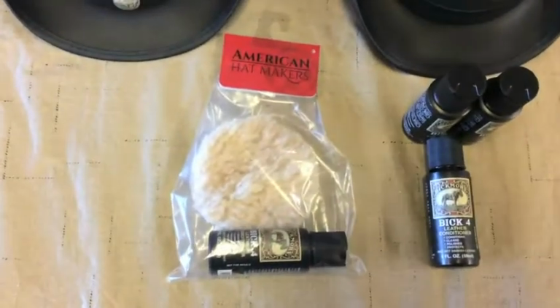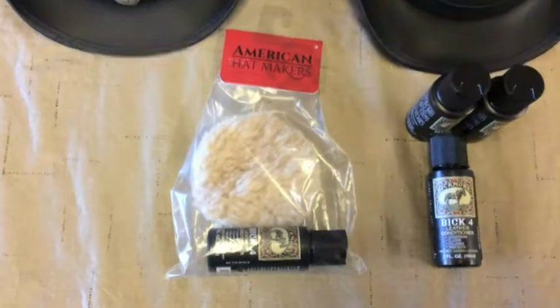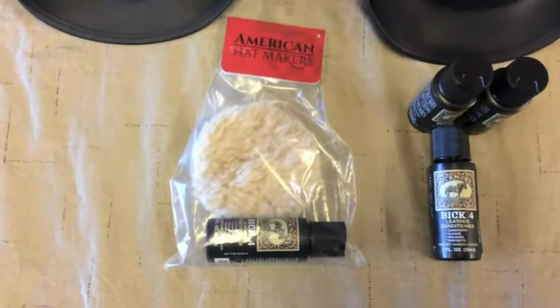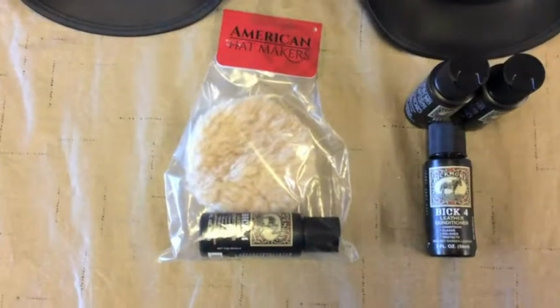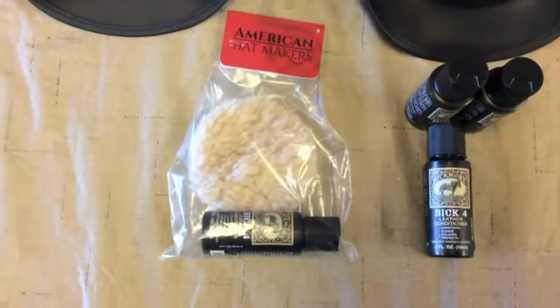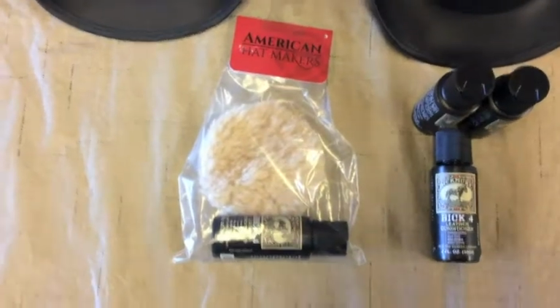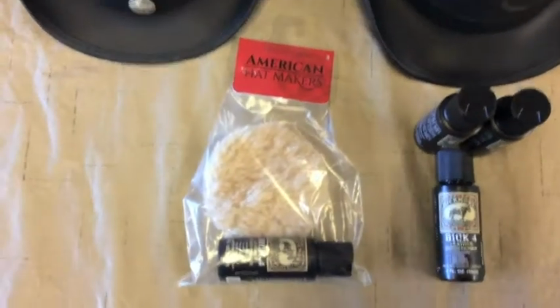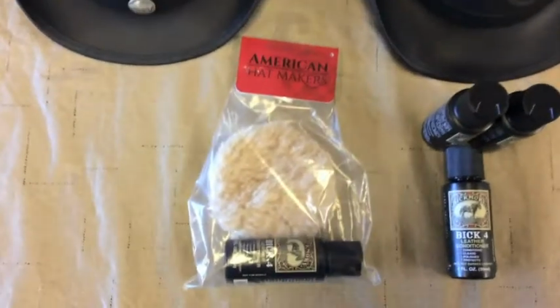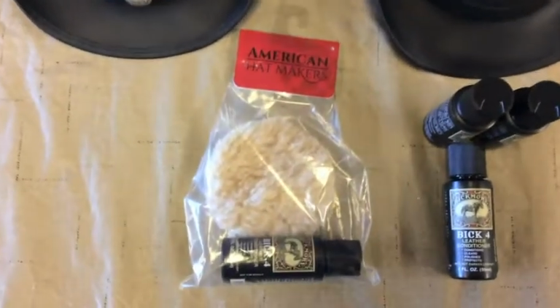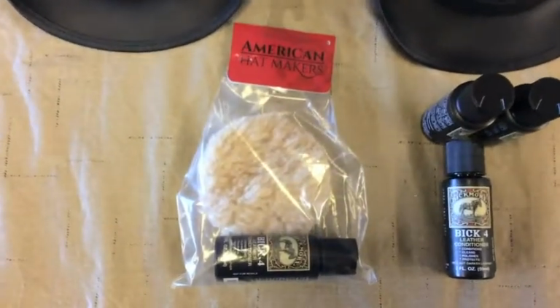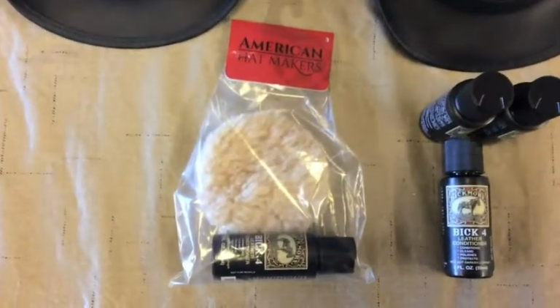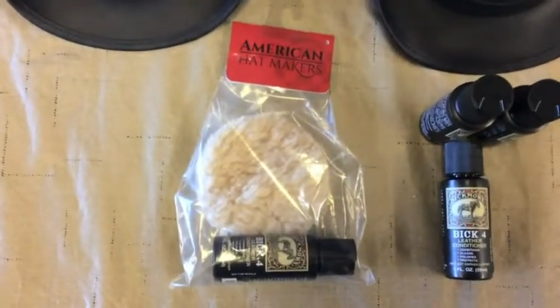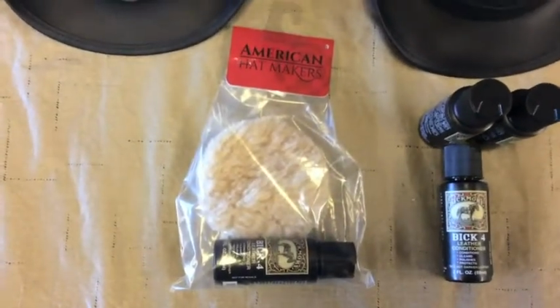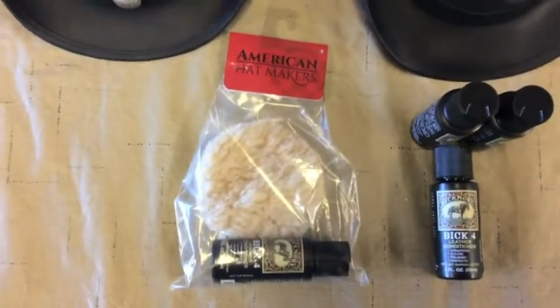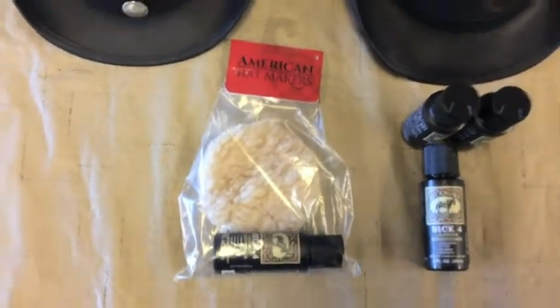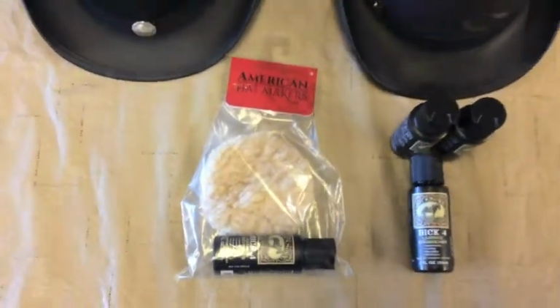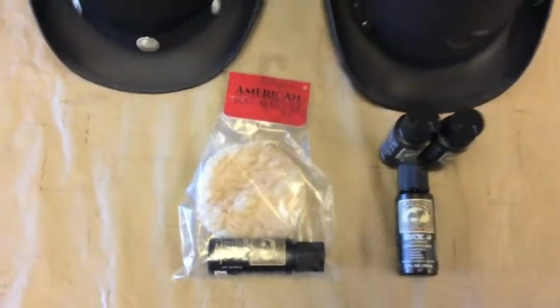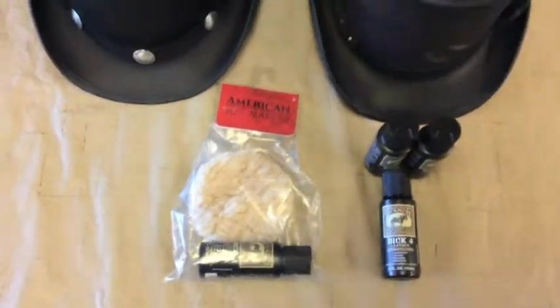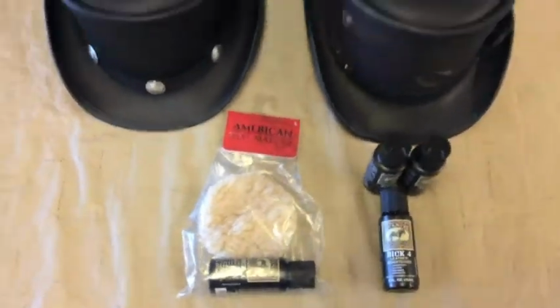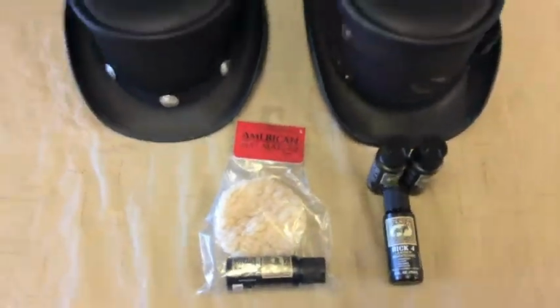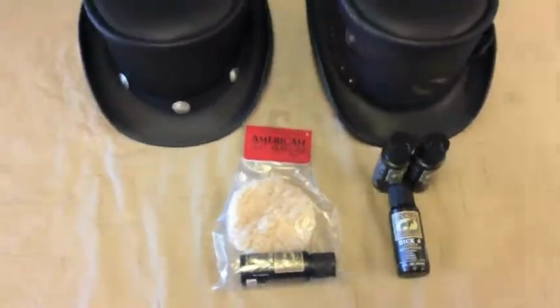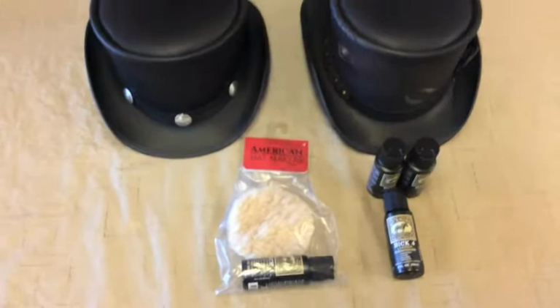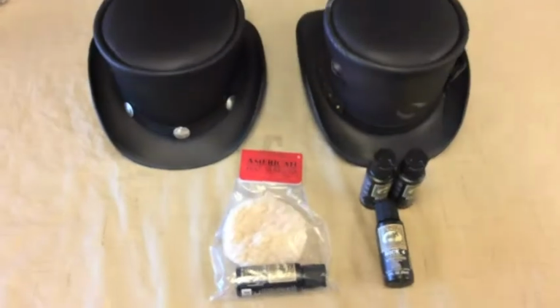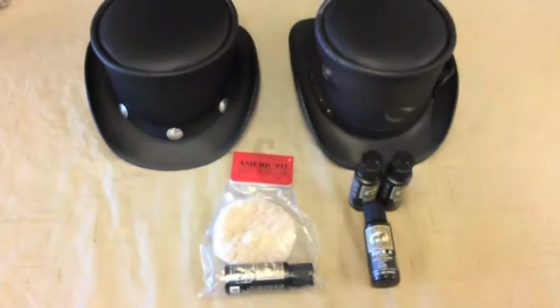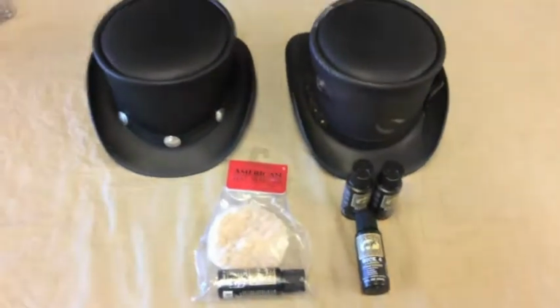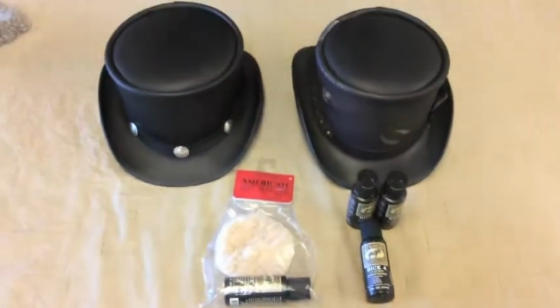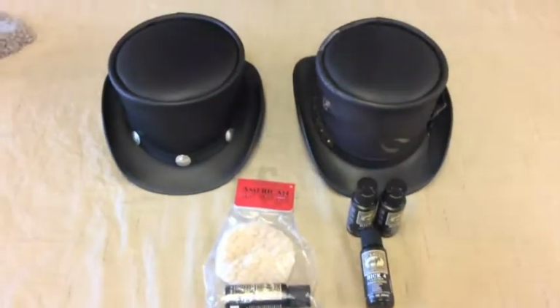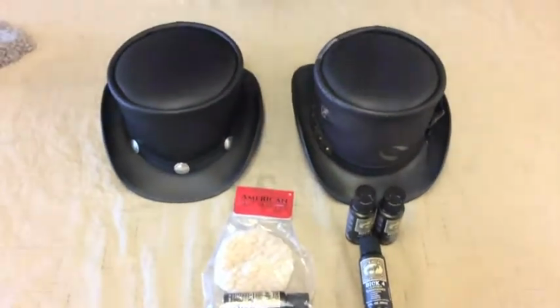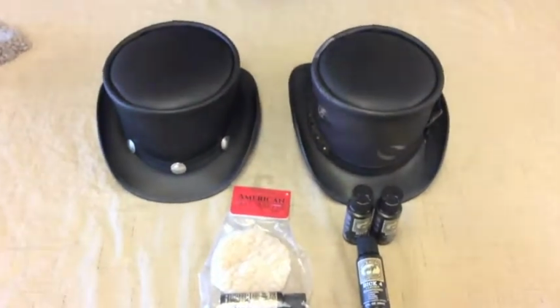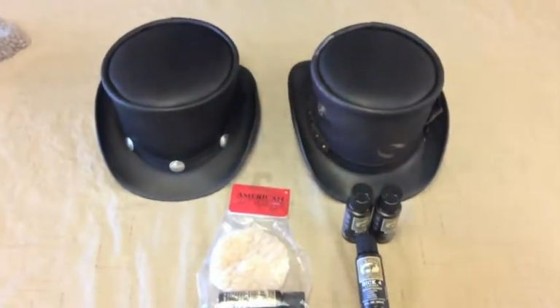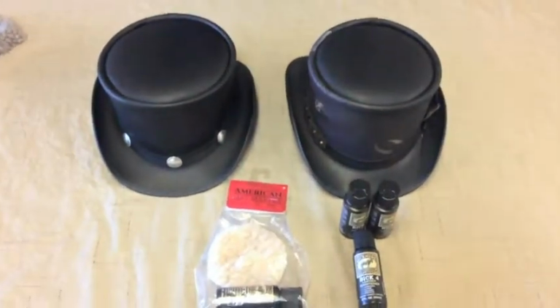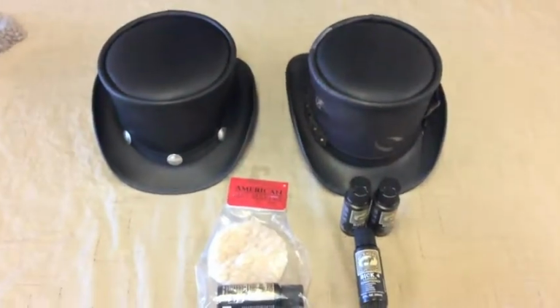Now this finished leather cleaning kit is available on our website, and I'll put the link in the video description below. If you have any questions, please give us a call, and as always, have a wonderful day.